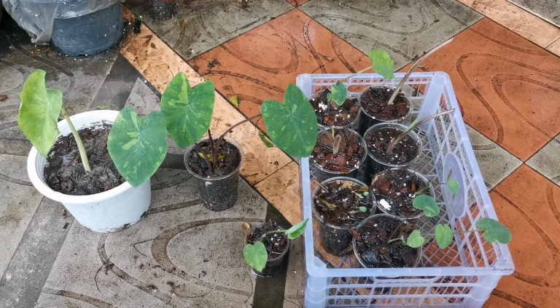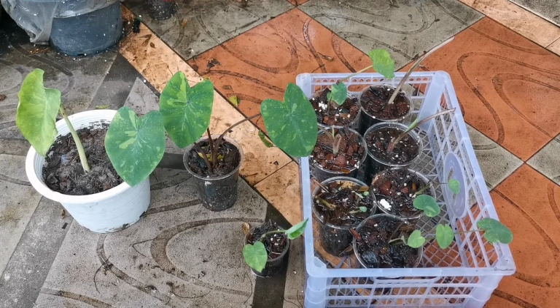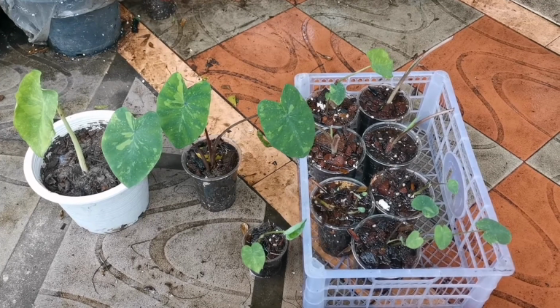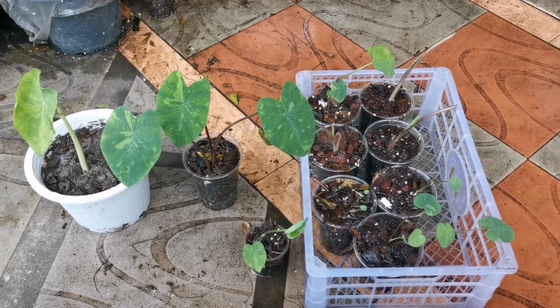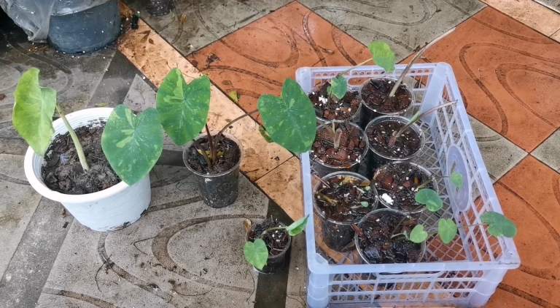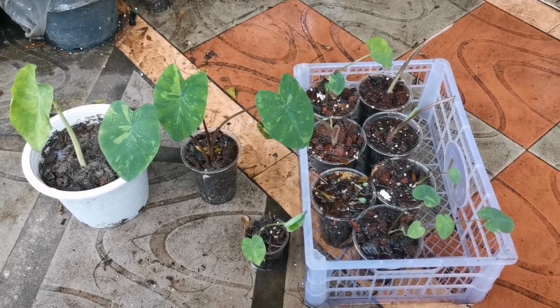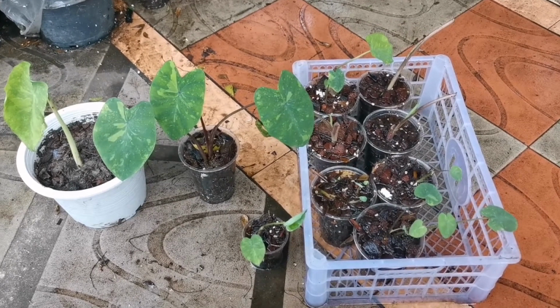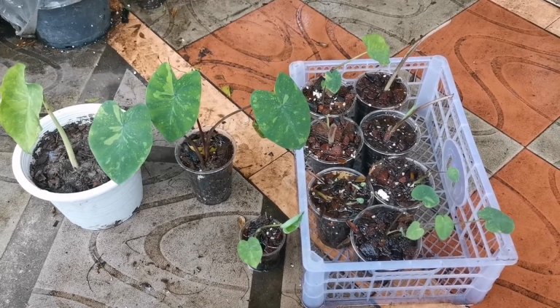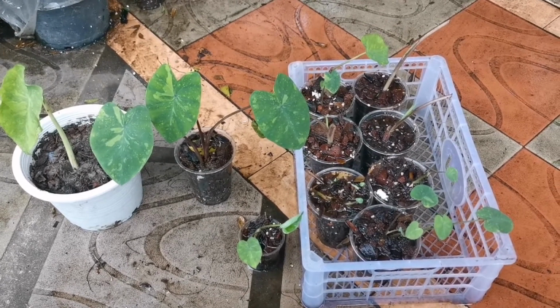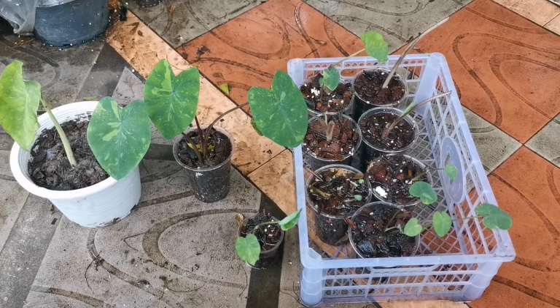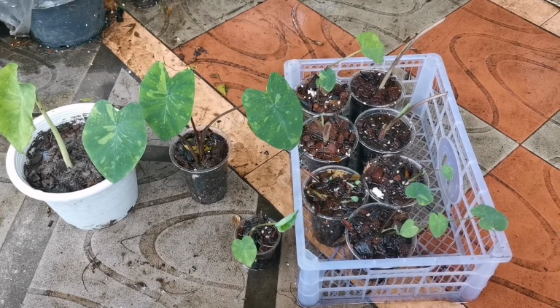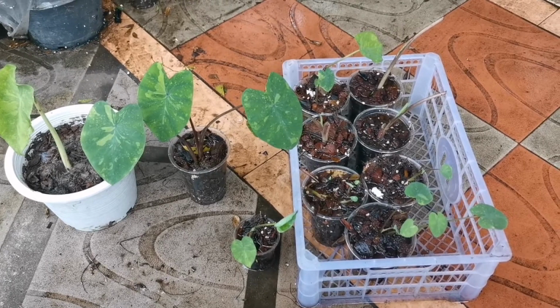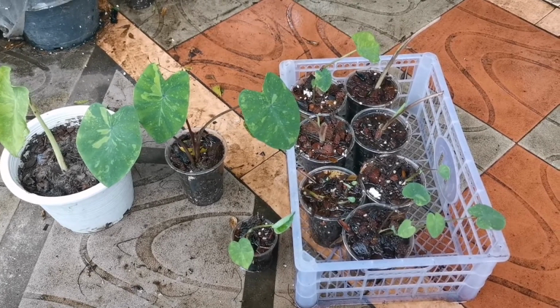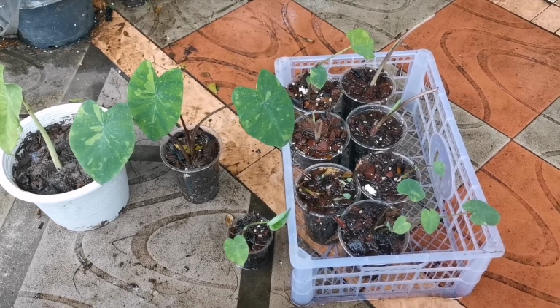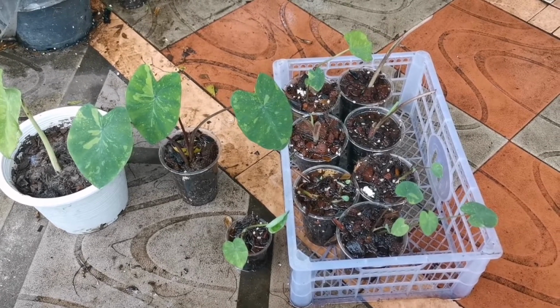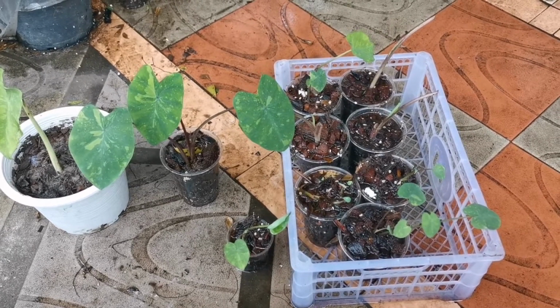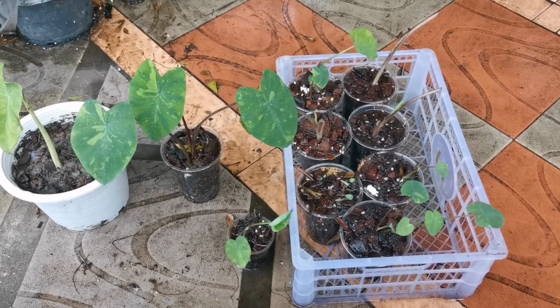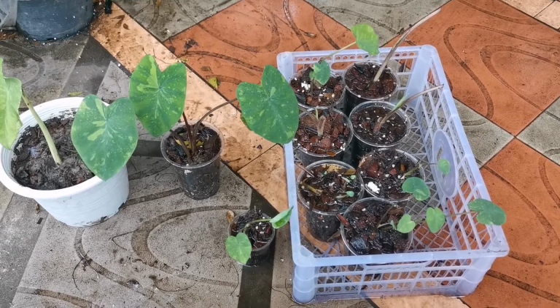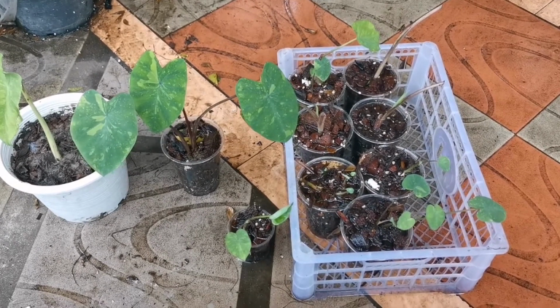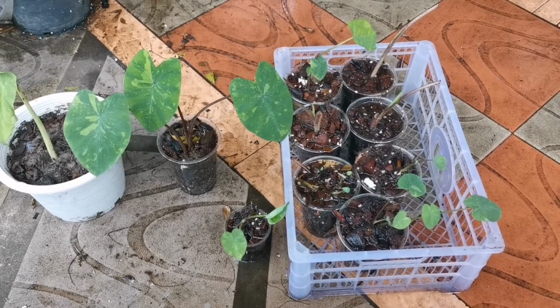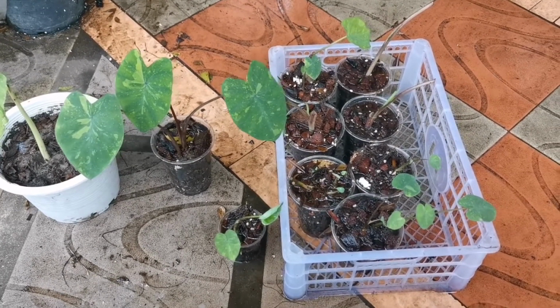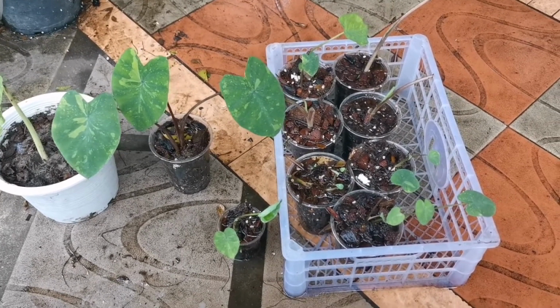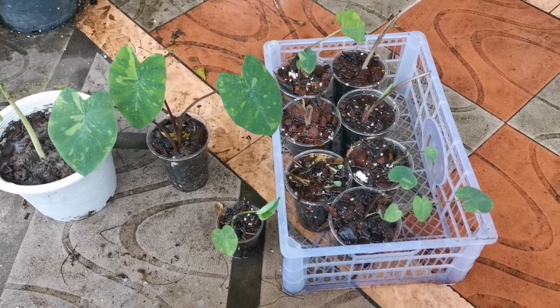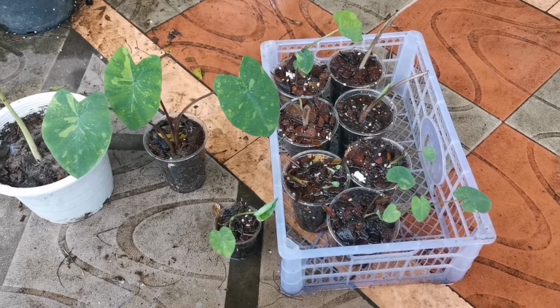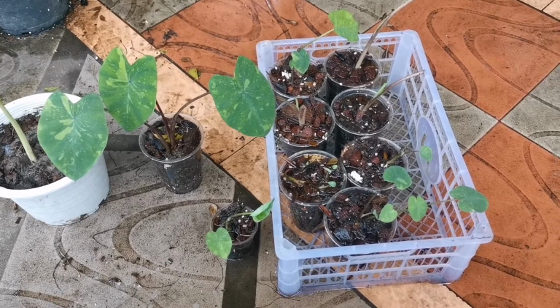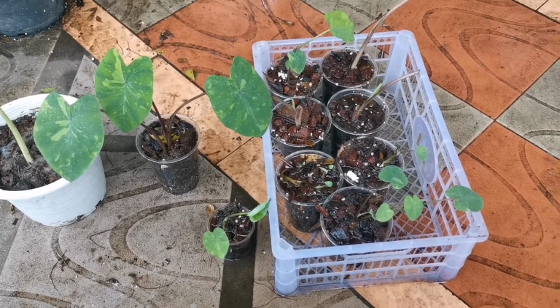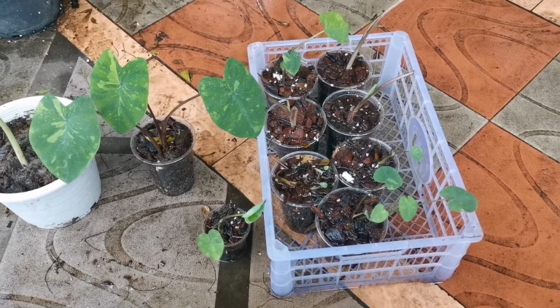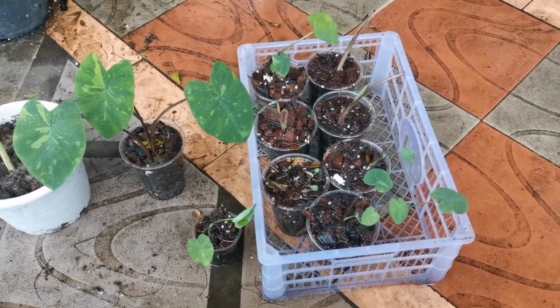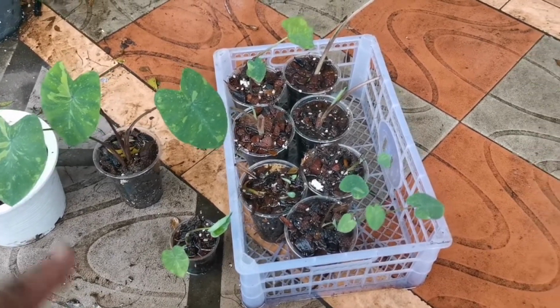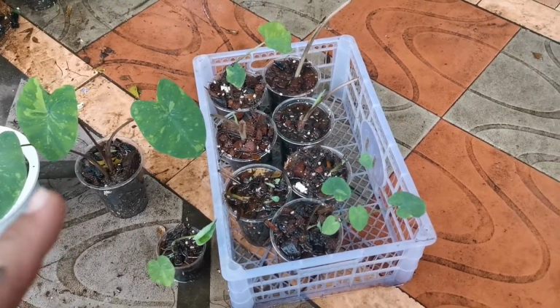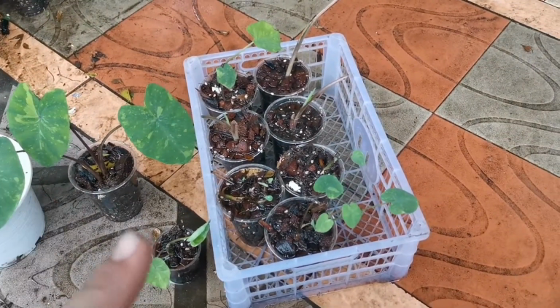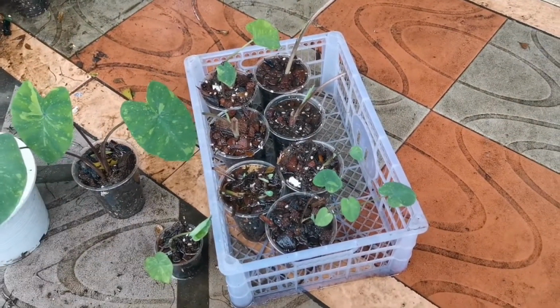Hi guys, in this video I just want to do a little update on the Glaucasier Lemon Lime Kekko Runners that I have cut to propagate, that I did propagate.